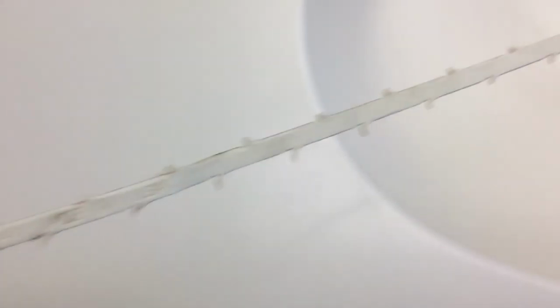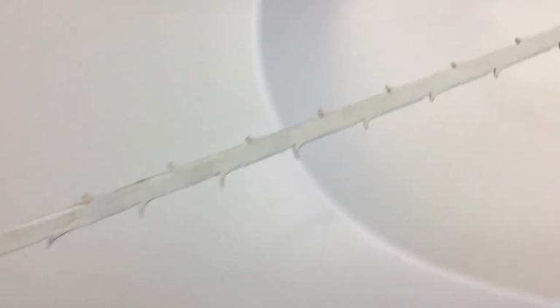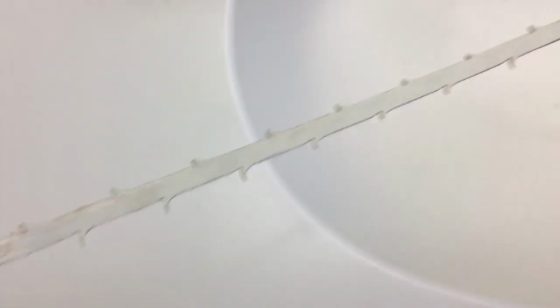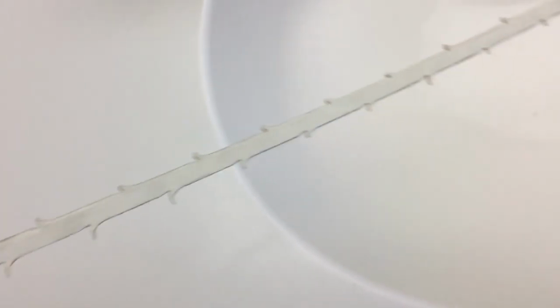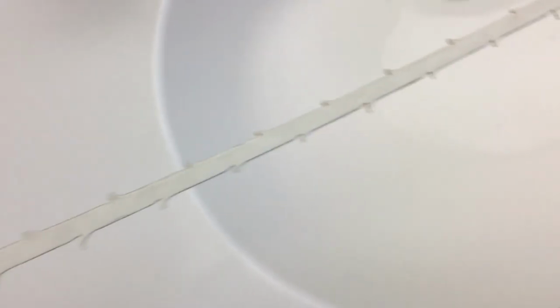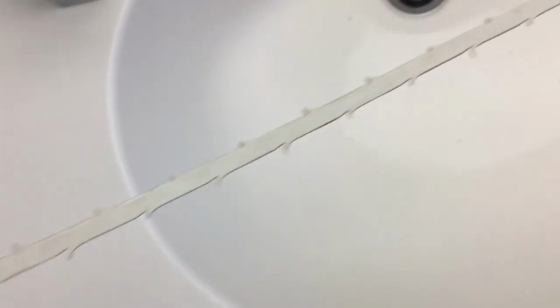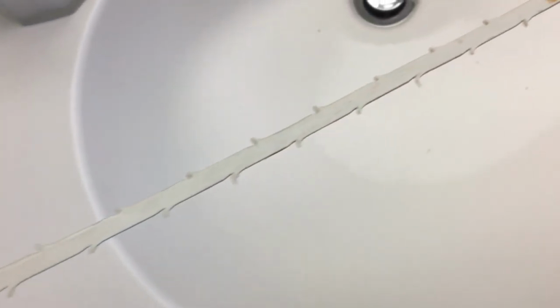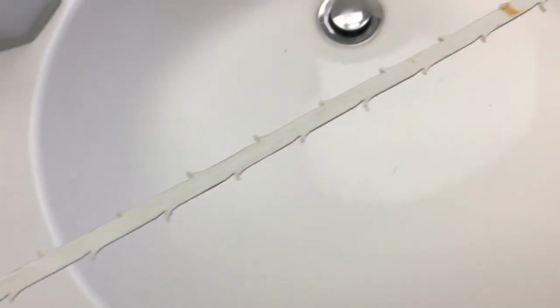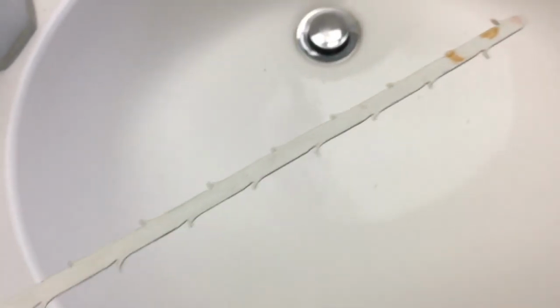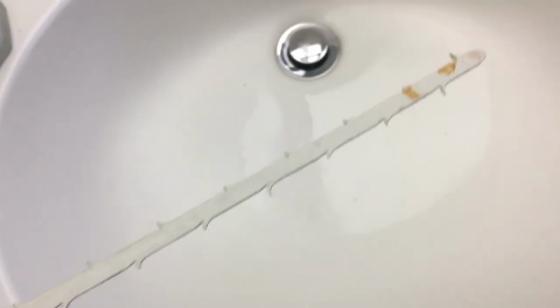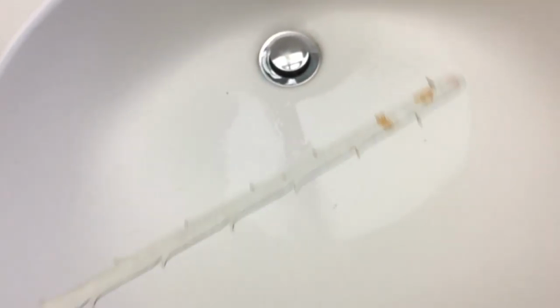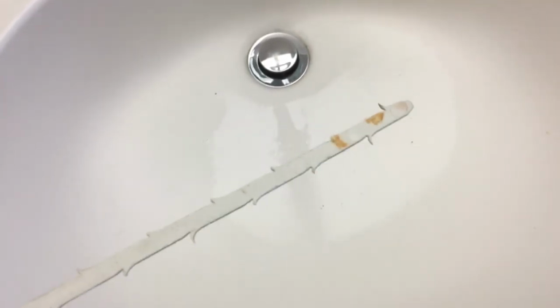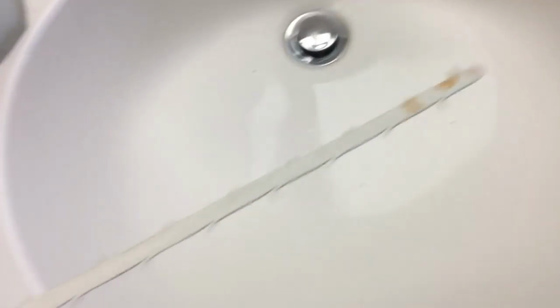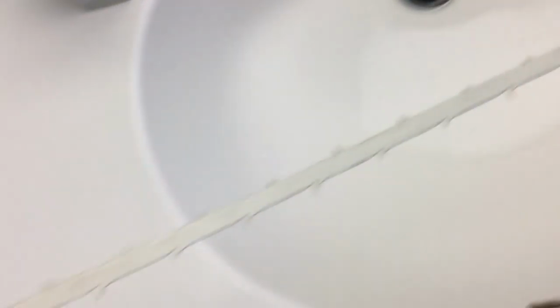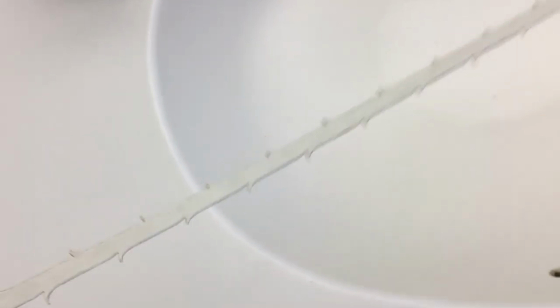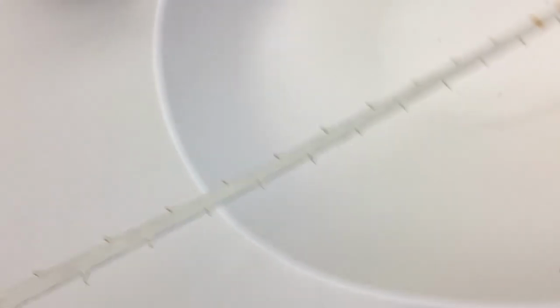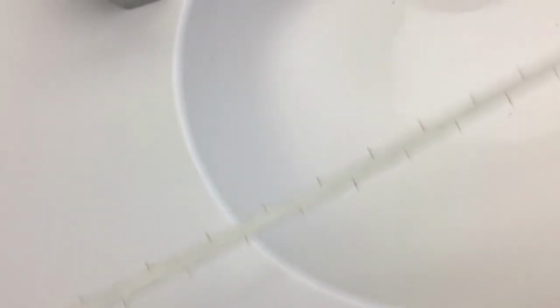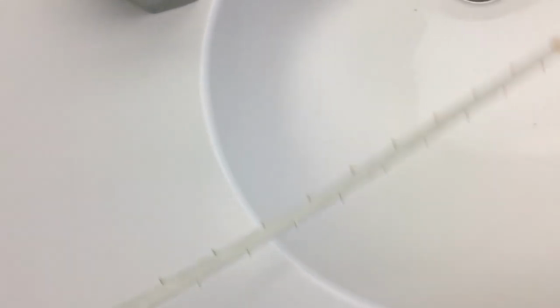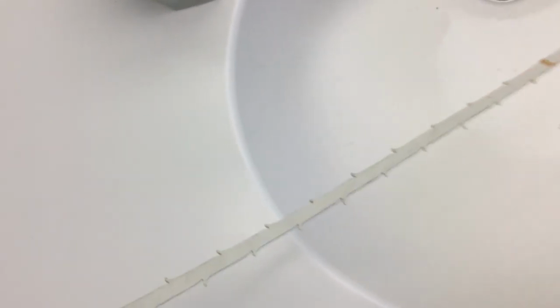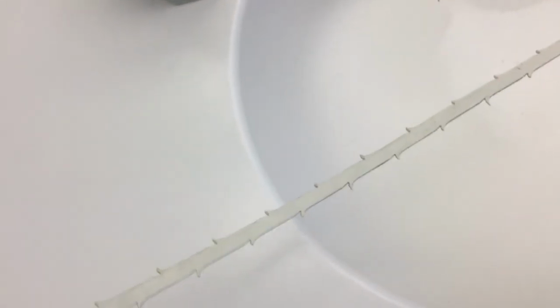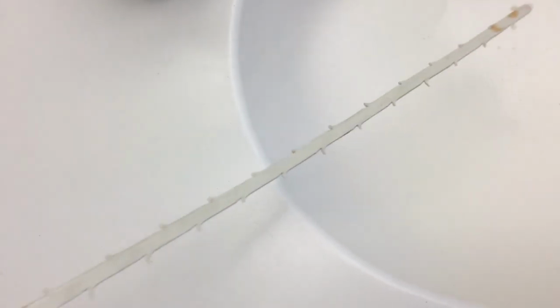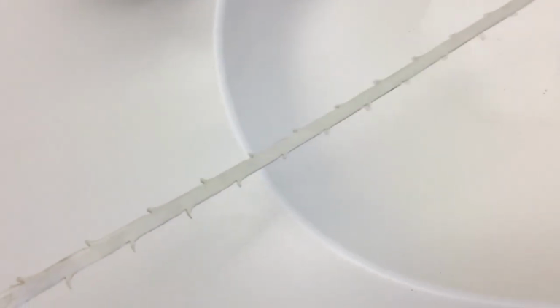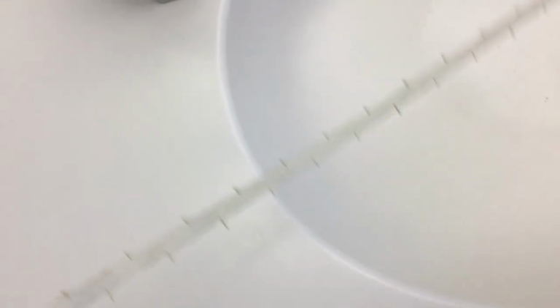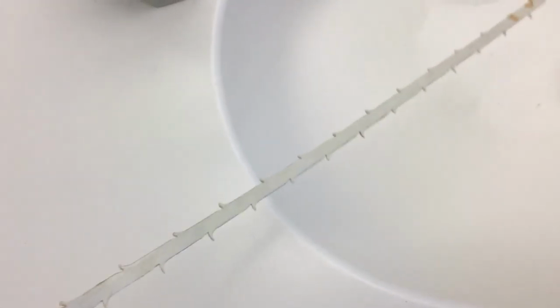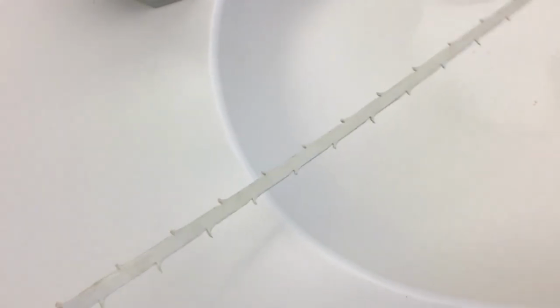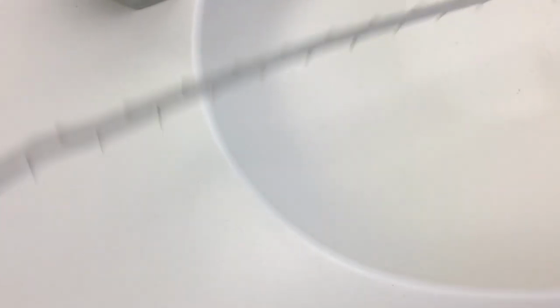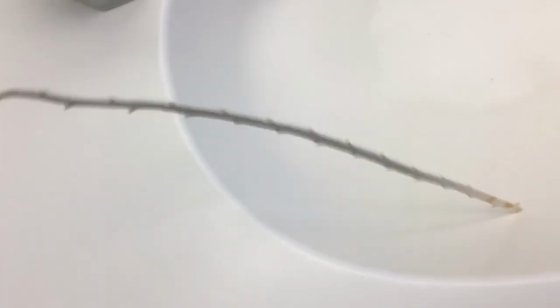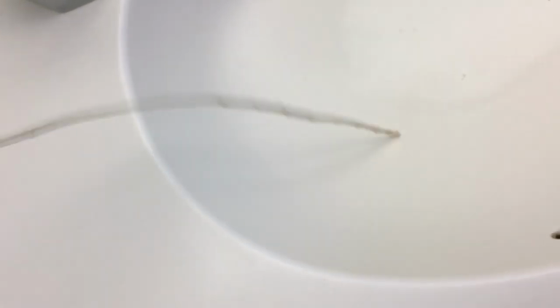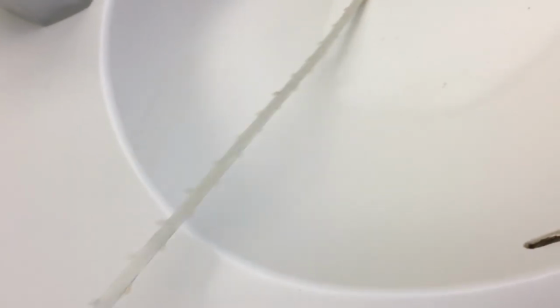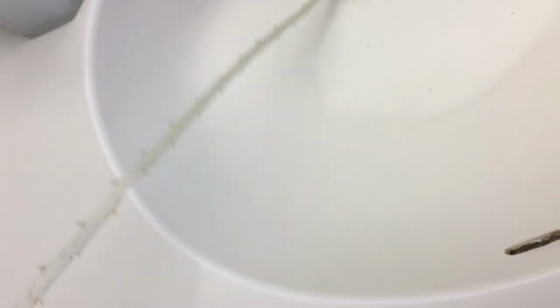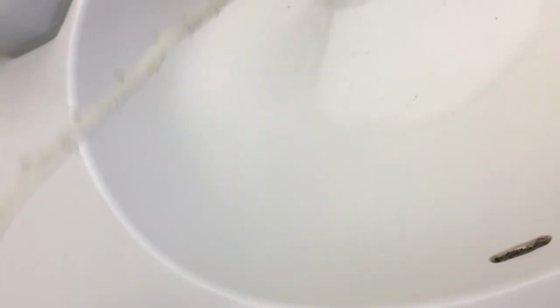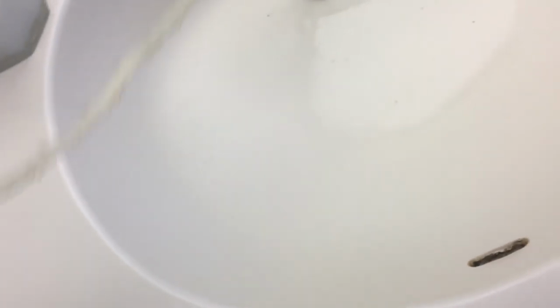You notice it kind of looks like the barbs on a stingray. That's exactly what it does — it hooks onto the hair which is down in this drain.